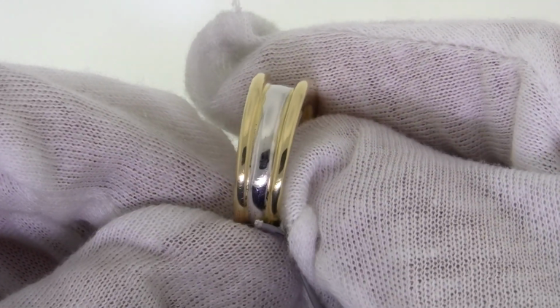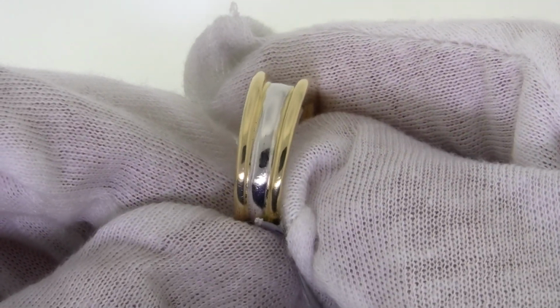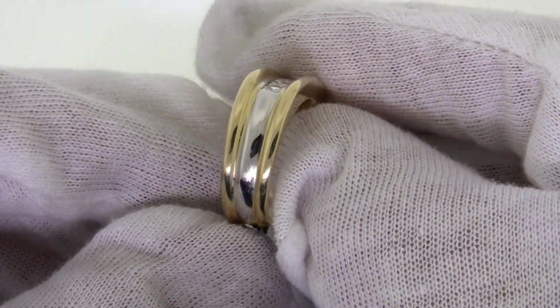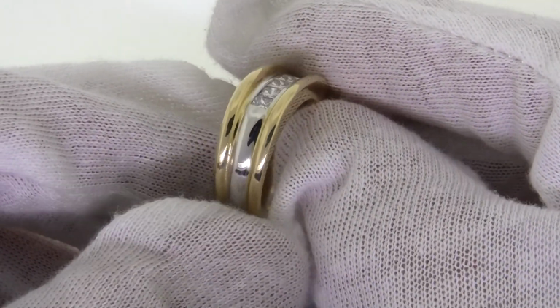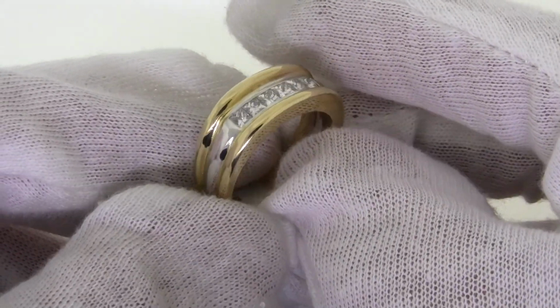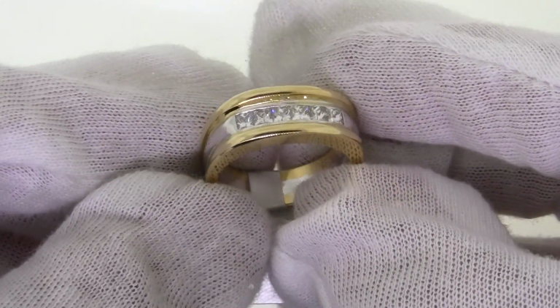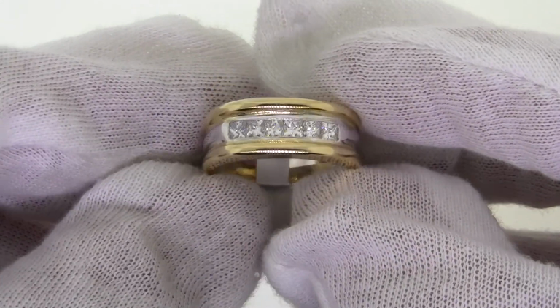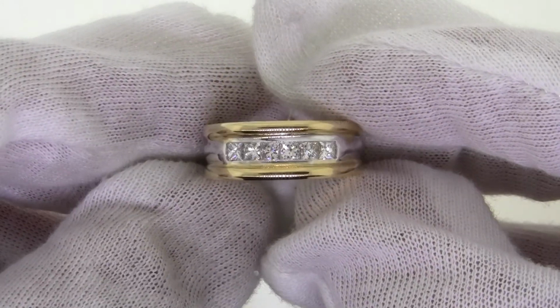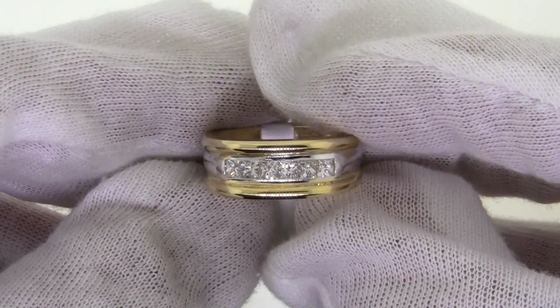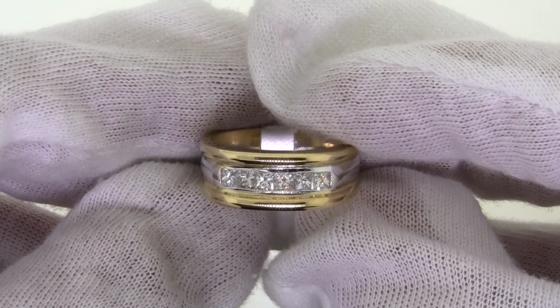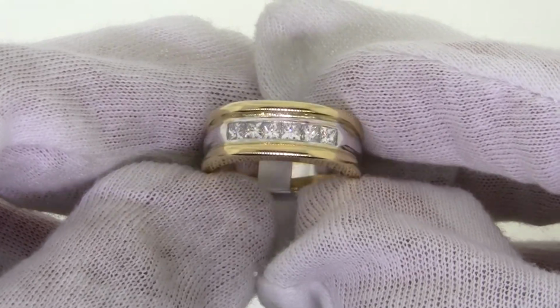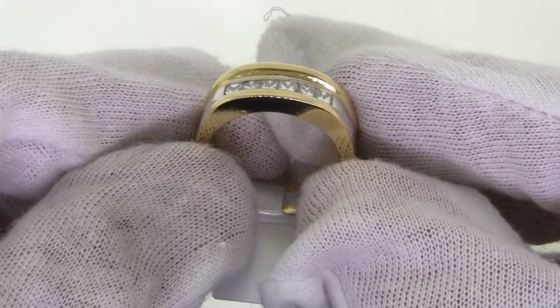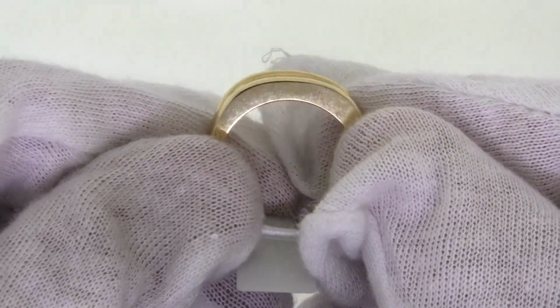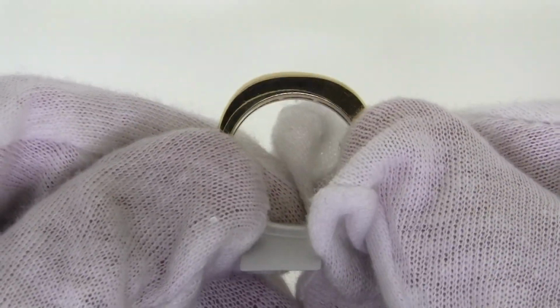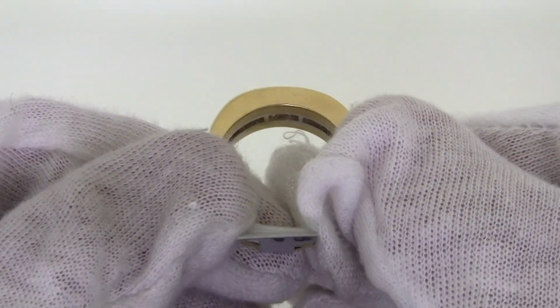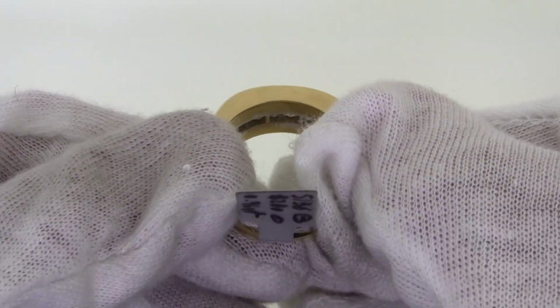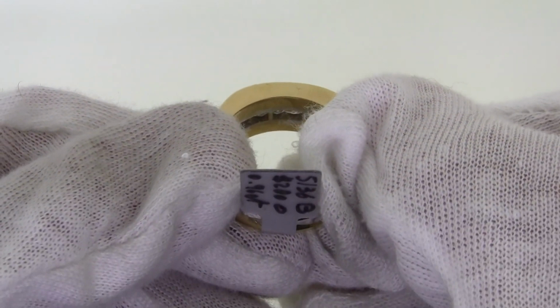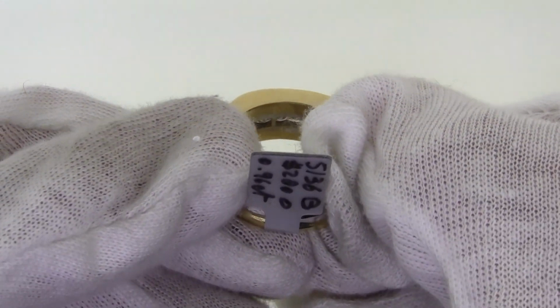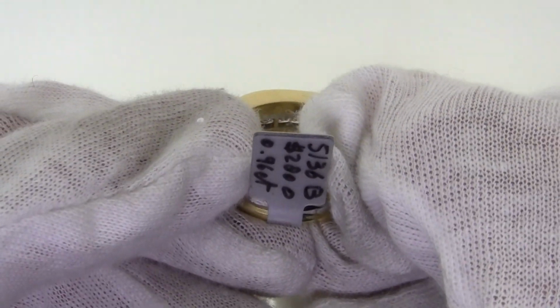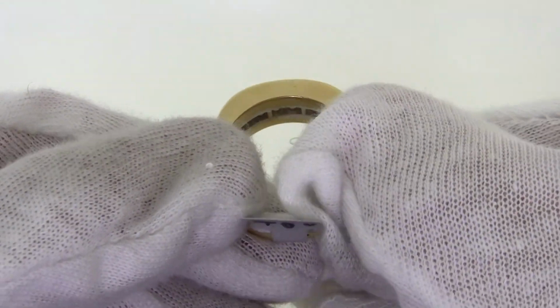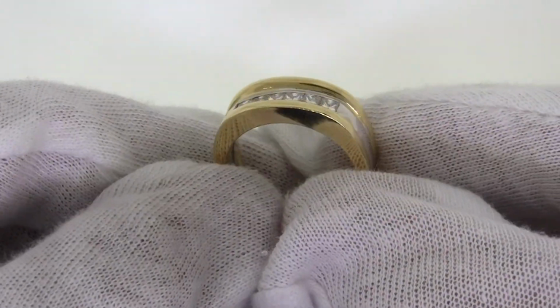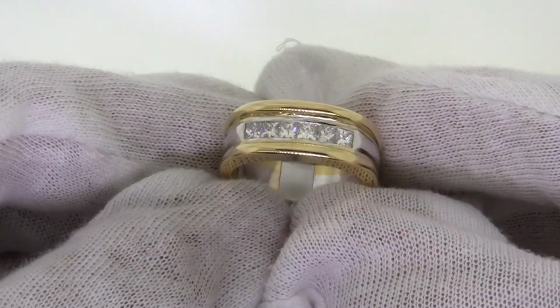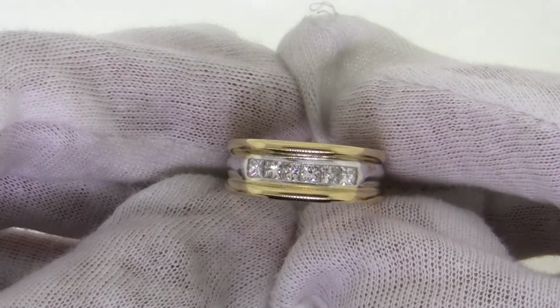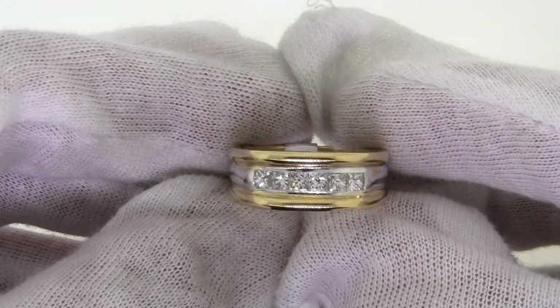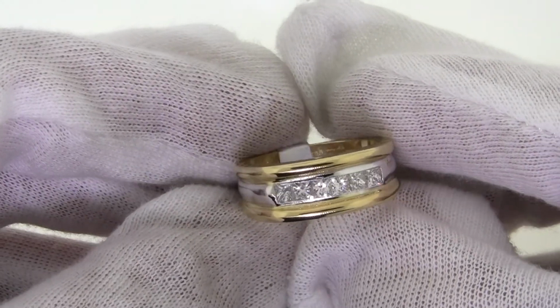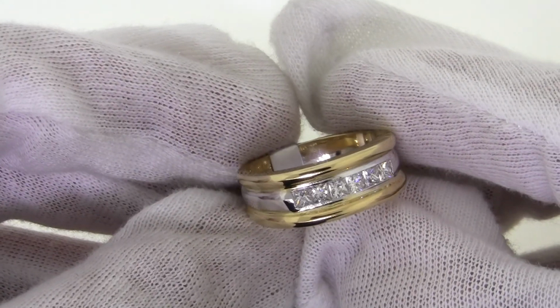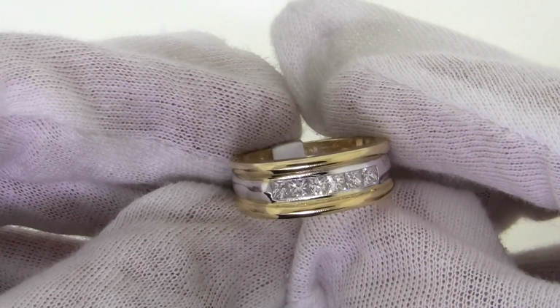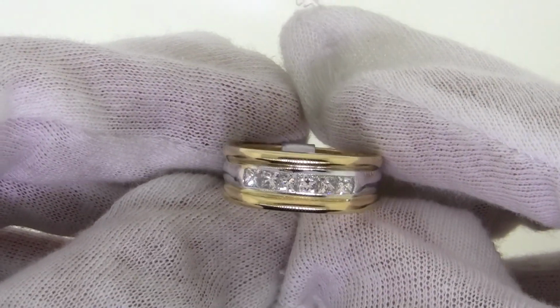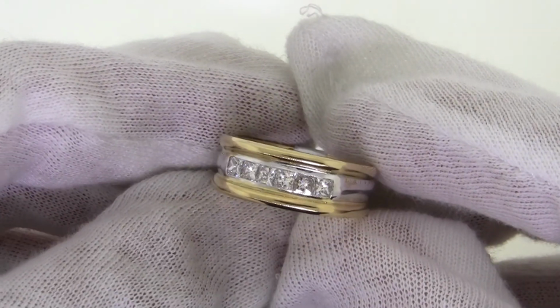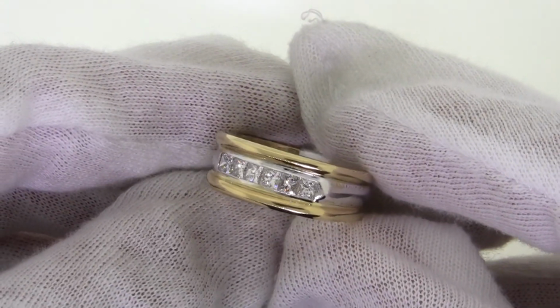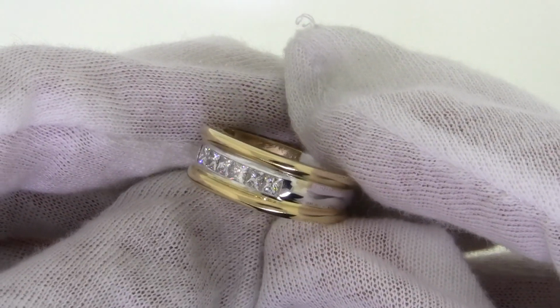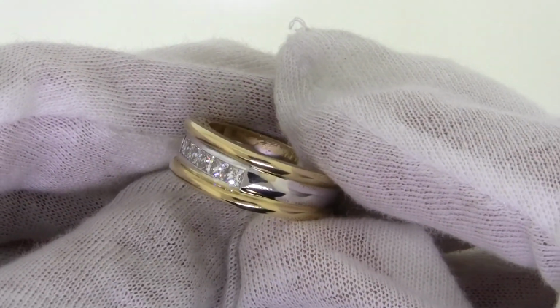The rest of the ring is yellow gold. At thejewelrymaster.com, we offer free ring sizing, free shipping, and a gift box is available with all purchases.